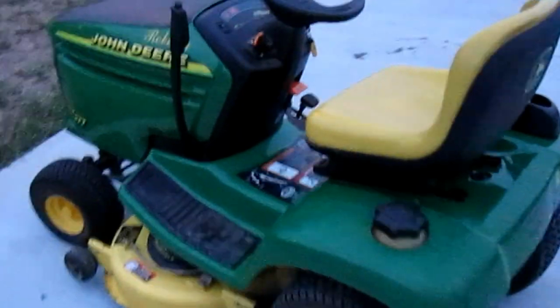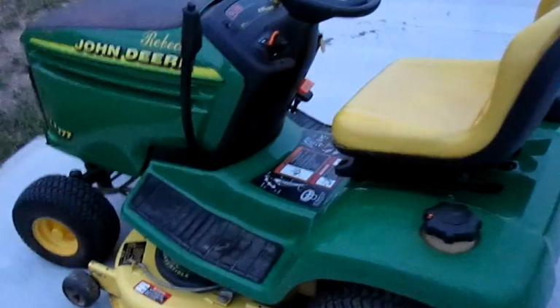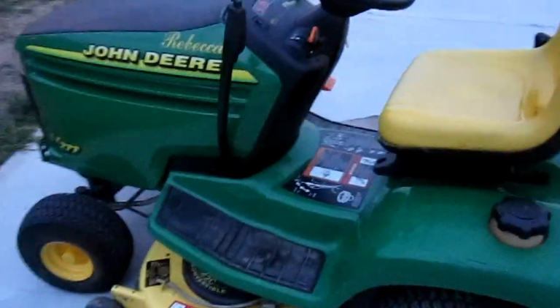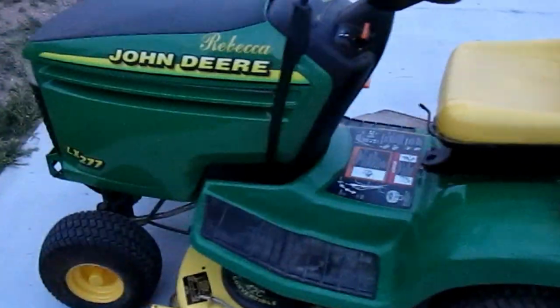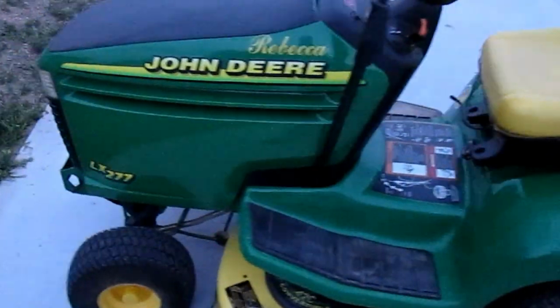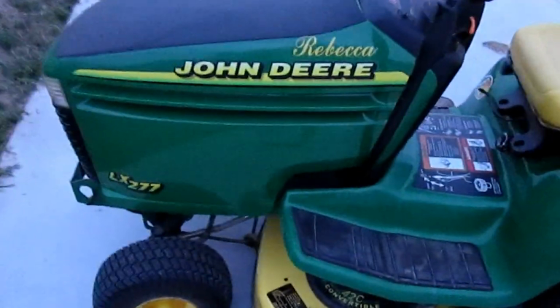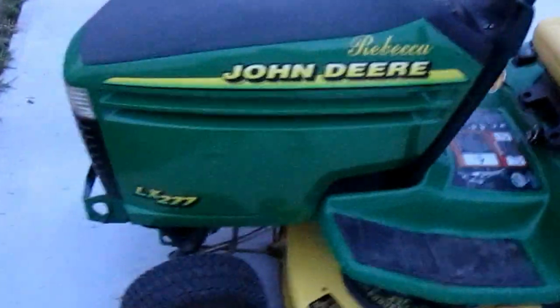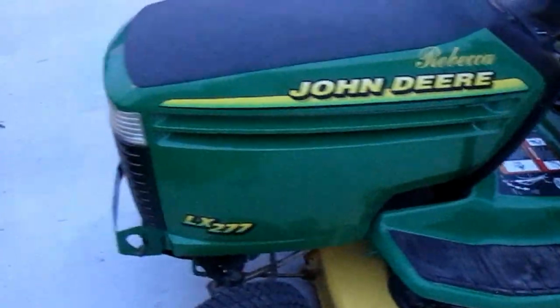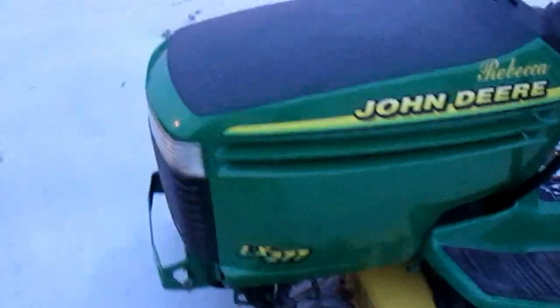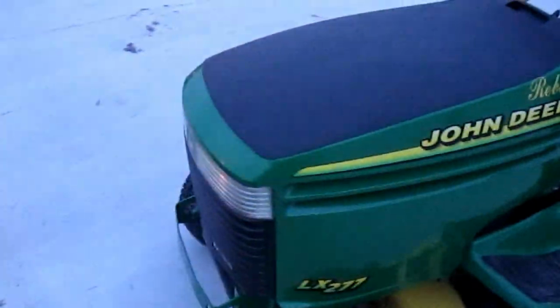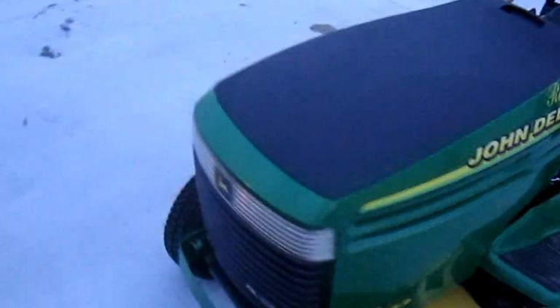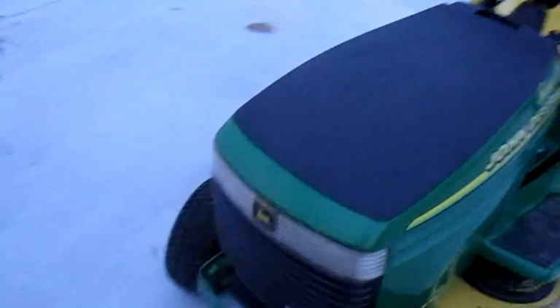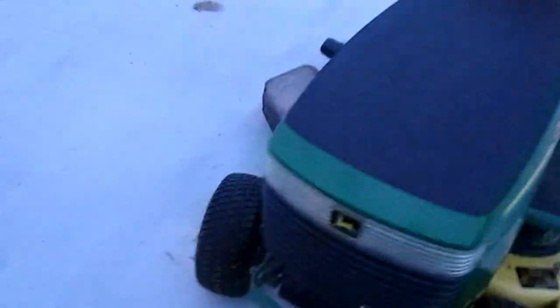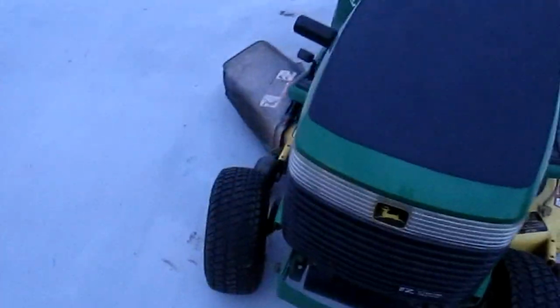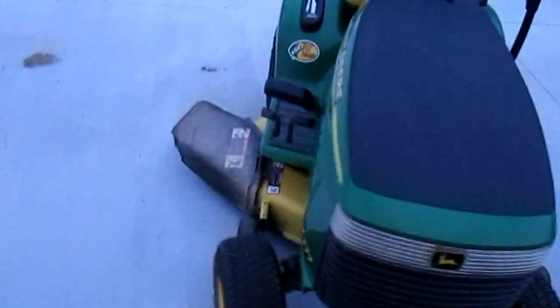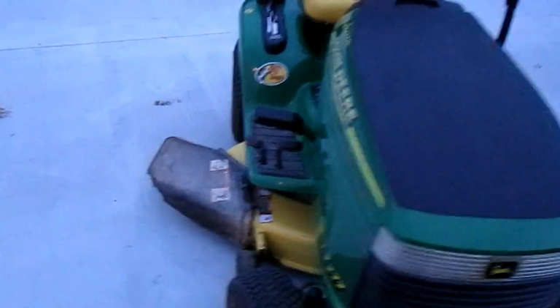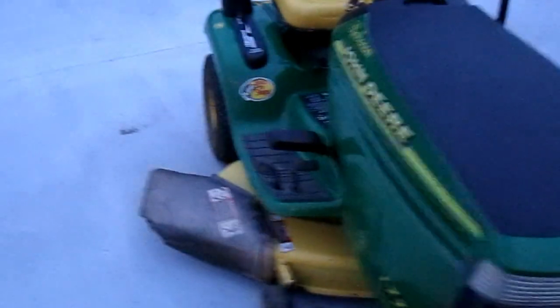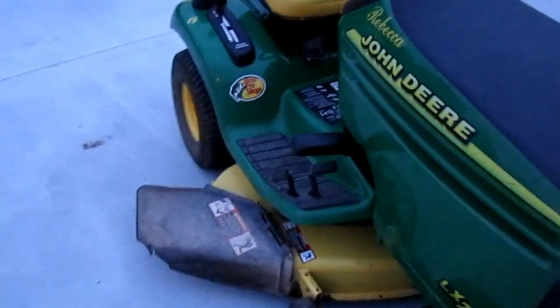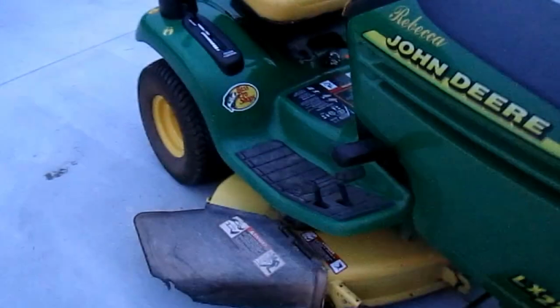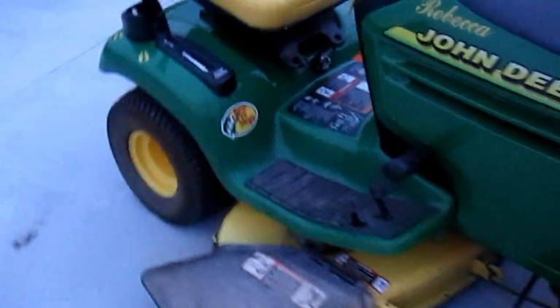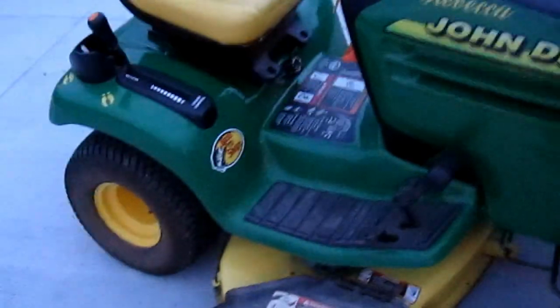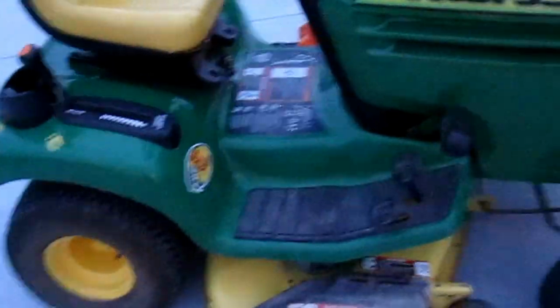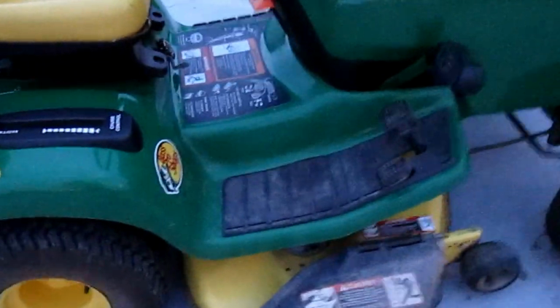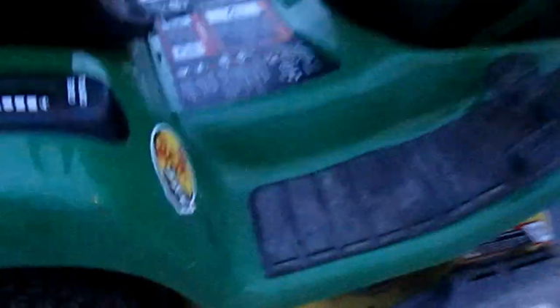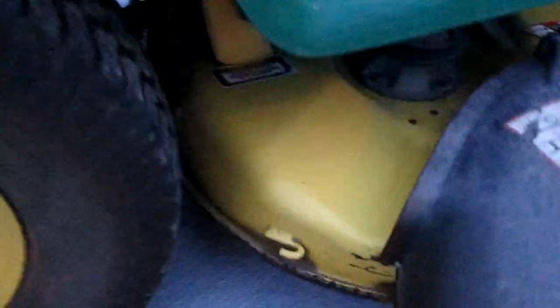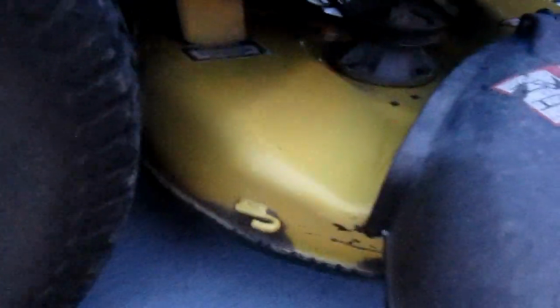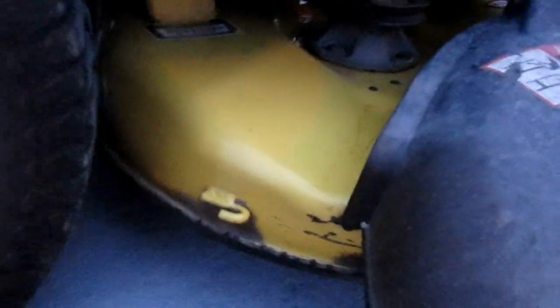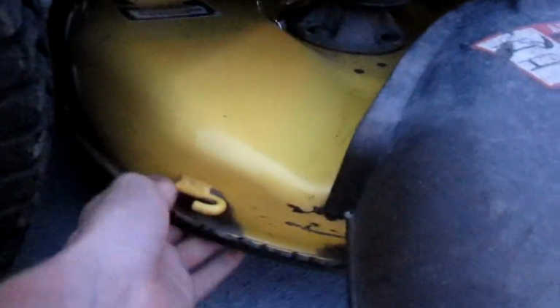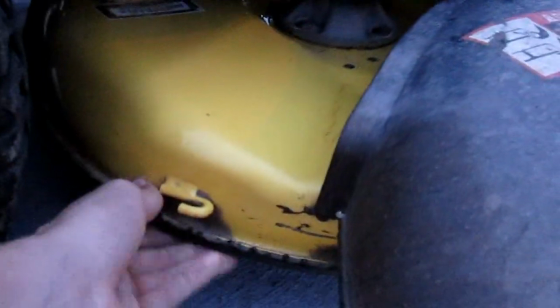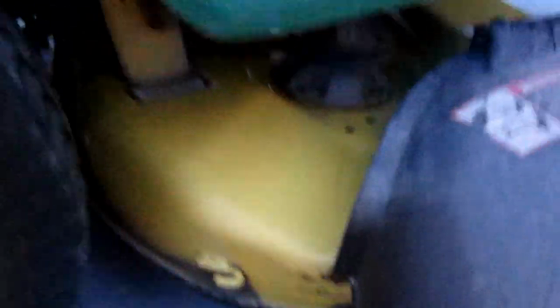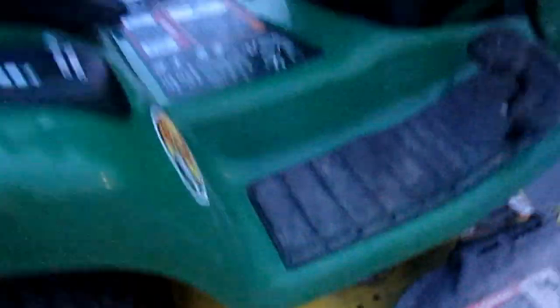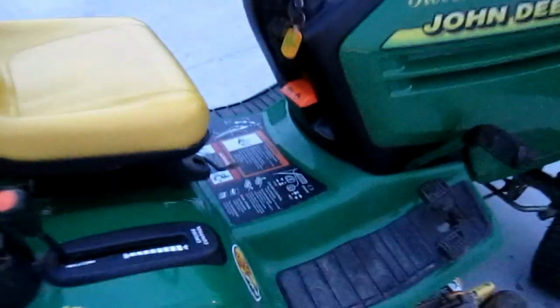This here machine is used to mow three lawns and a pretty good sized field just about every week. And we got the mowing deck sprayed to help protect it.